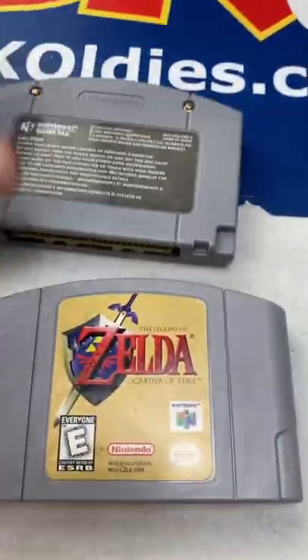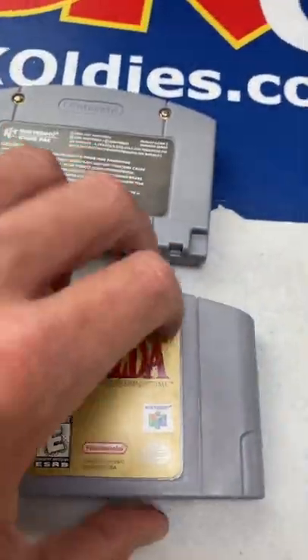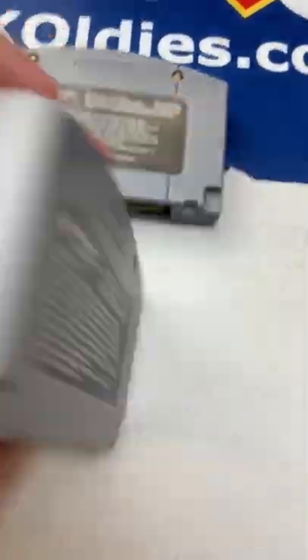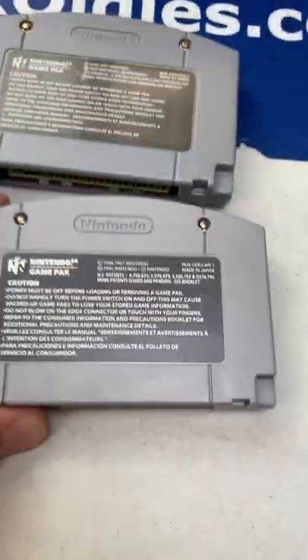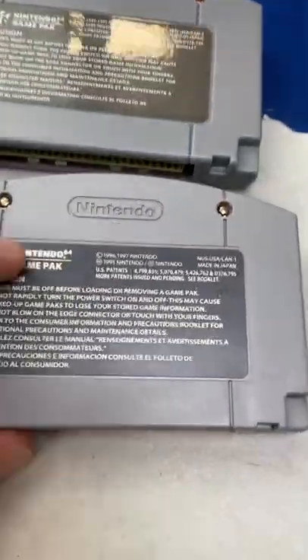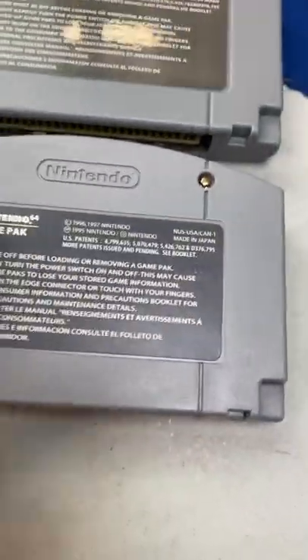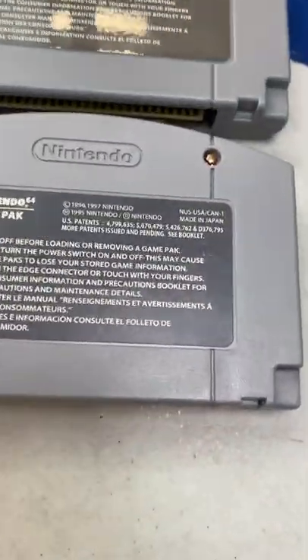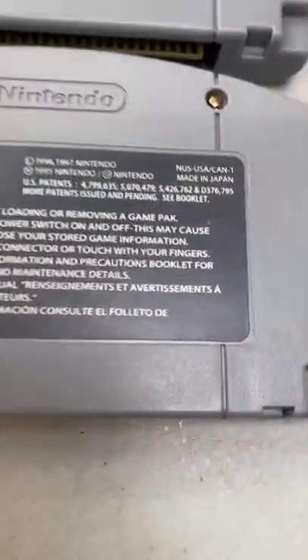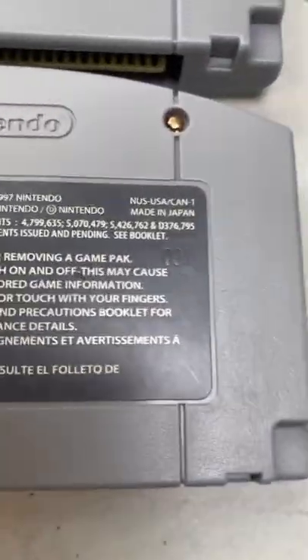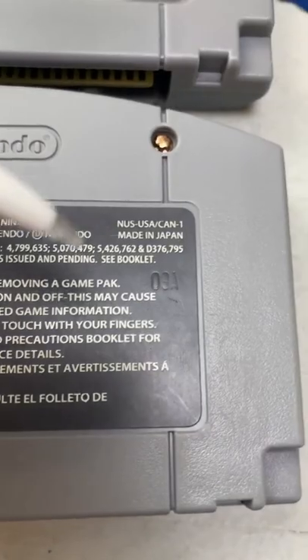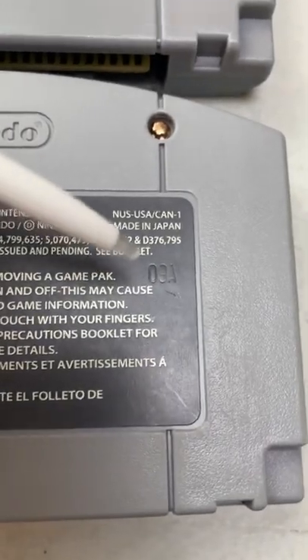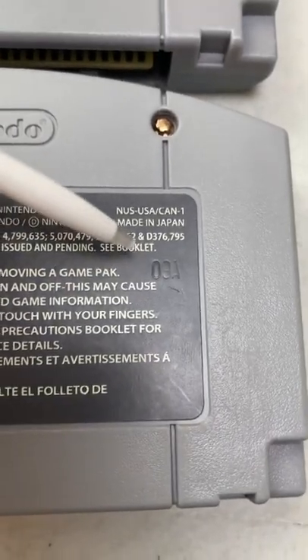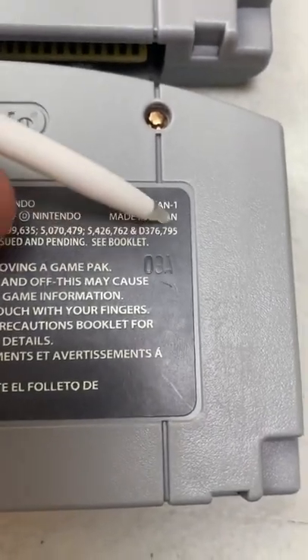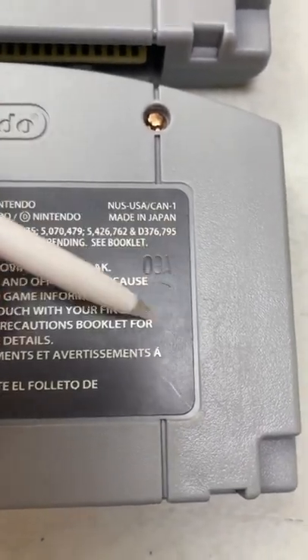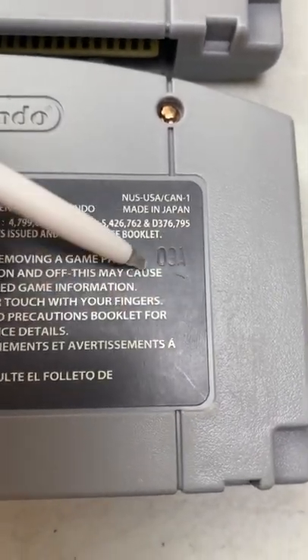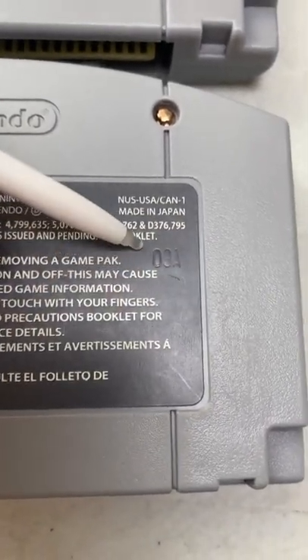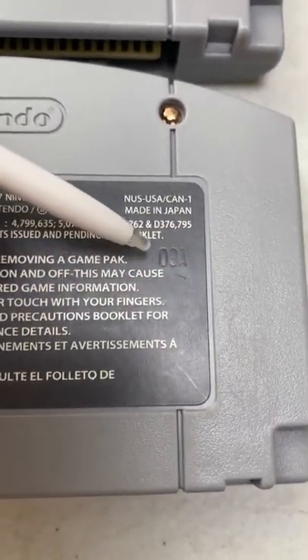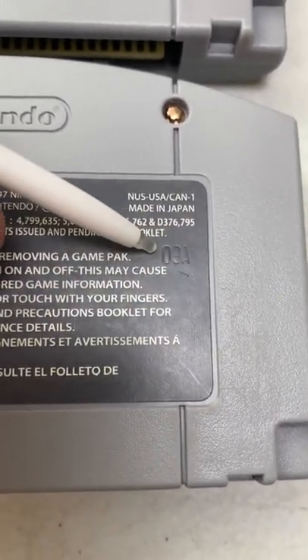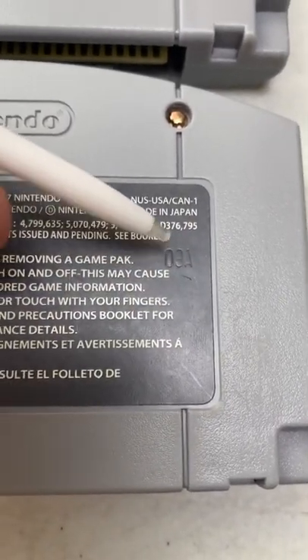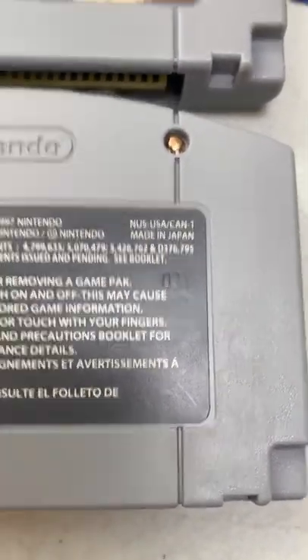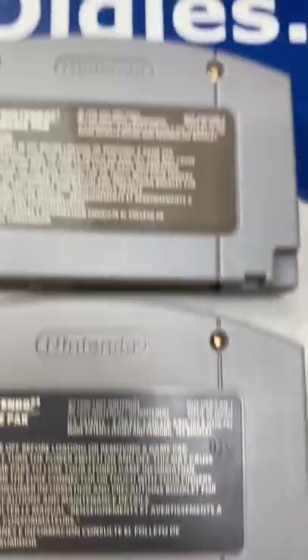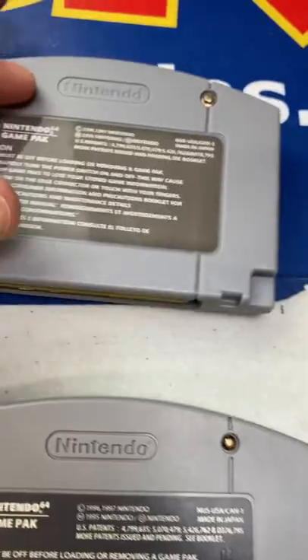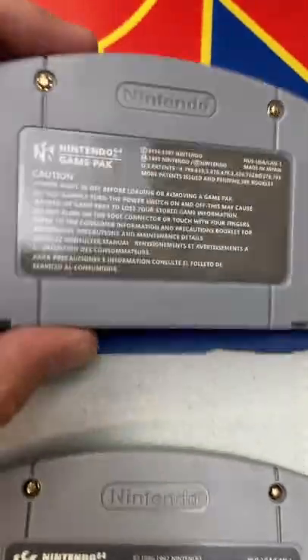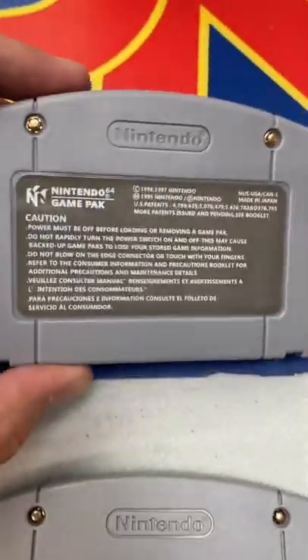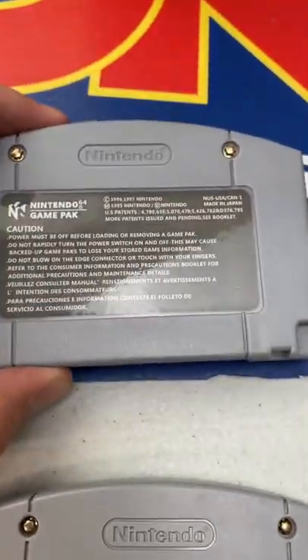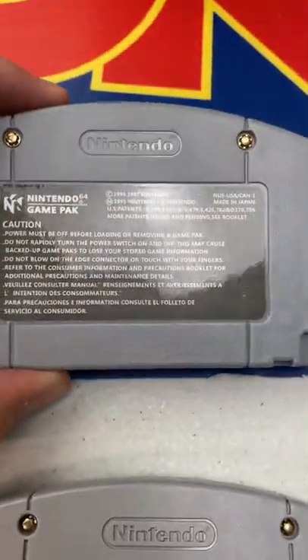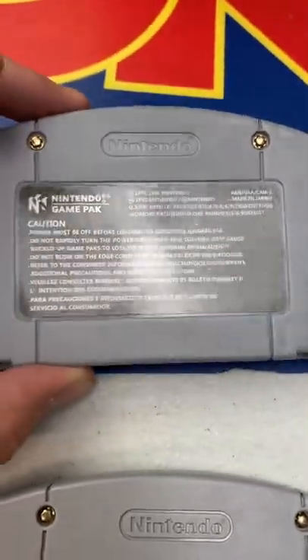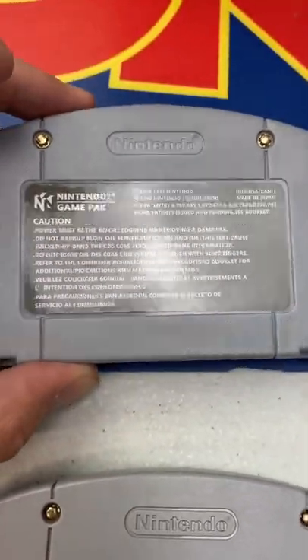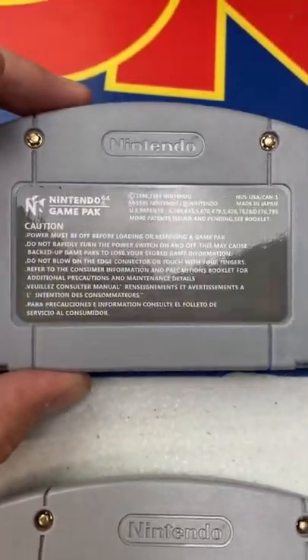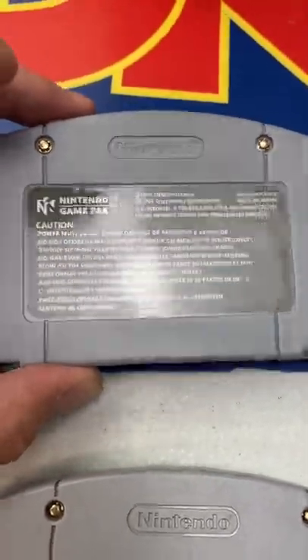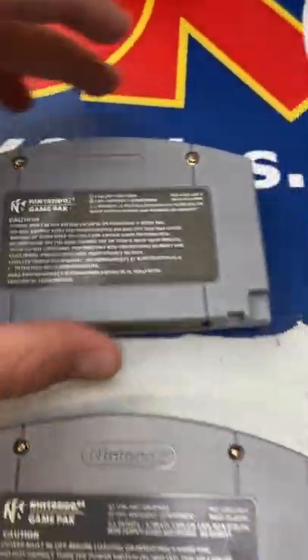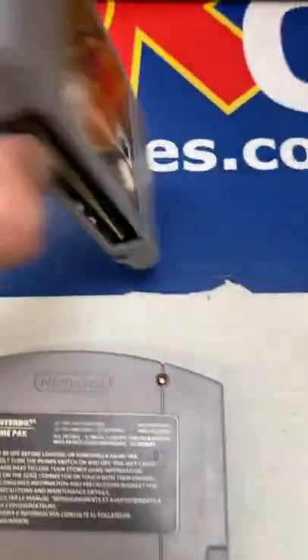I'll flip it over onto its back. Every authentic Nintendo 64 cartridge is going to have an imprint back here. In this case, it's two numbers and a letter. Up here on the counterfeit copy, you can see it's got a much shinier back label and no imprint.